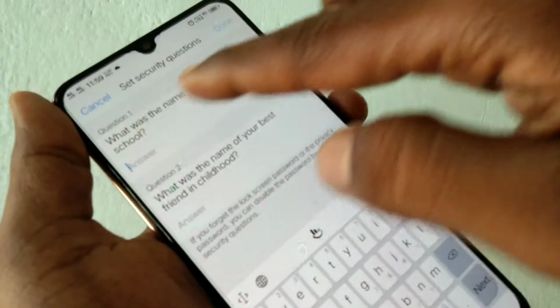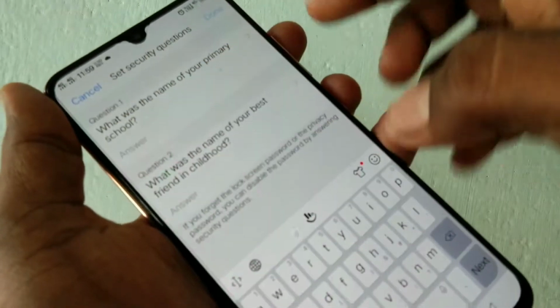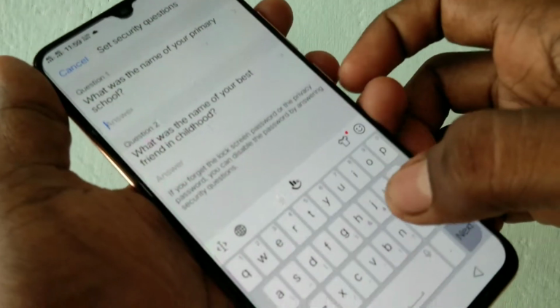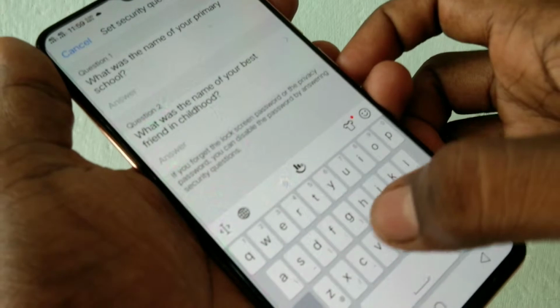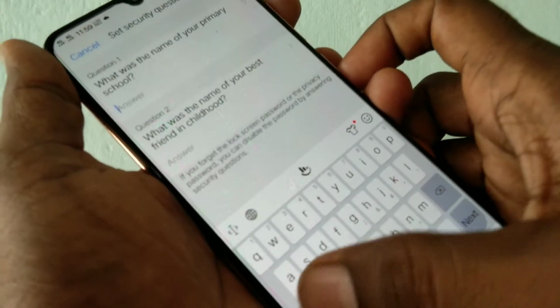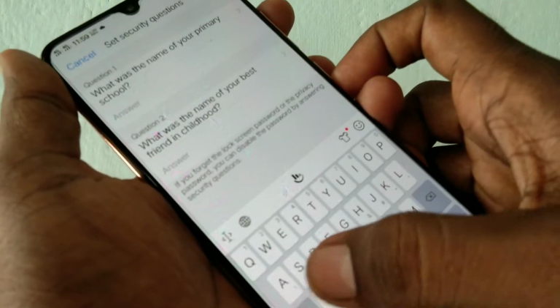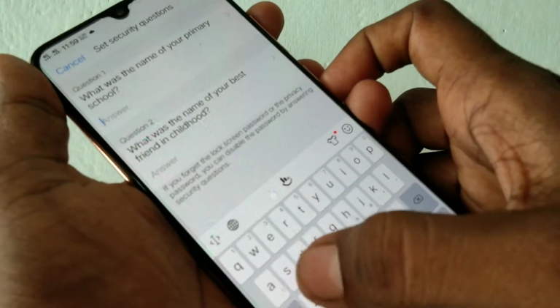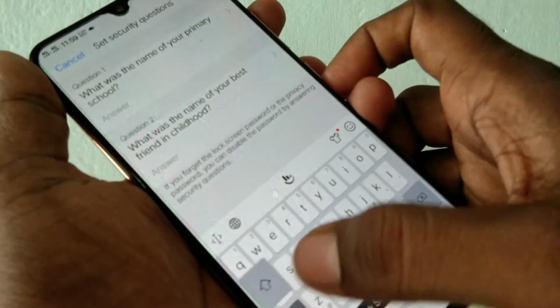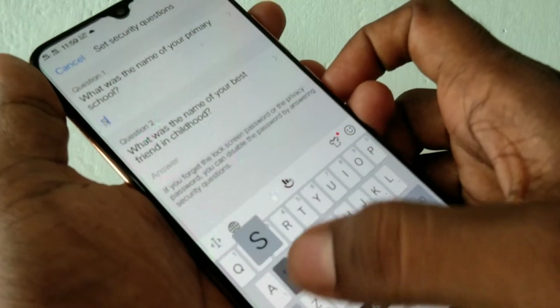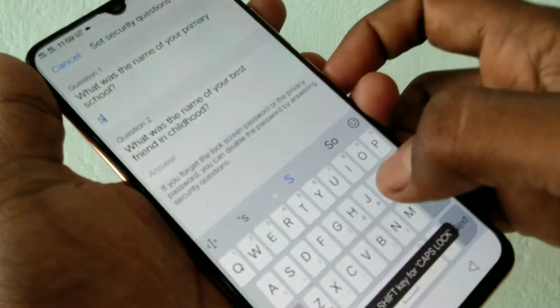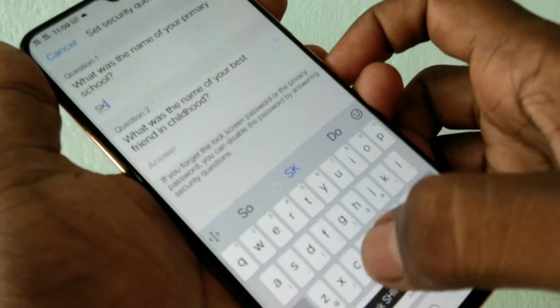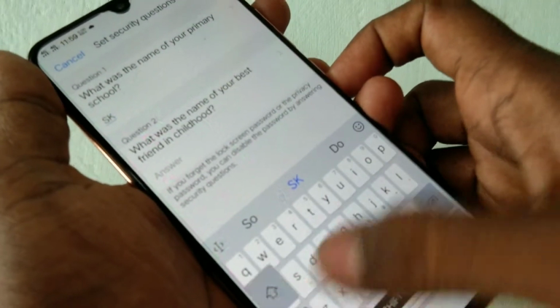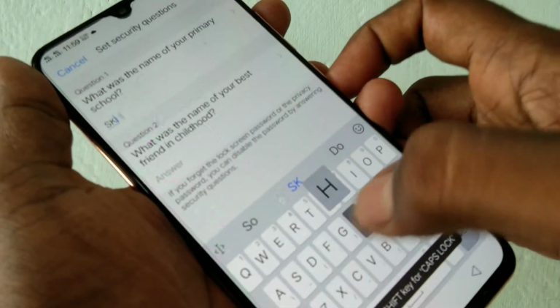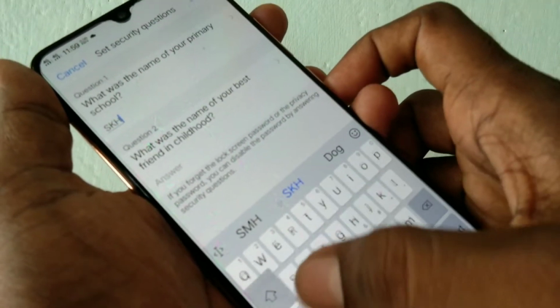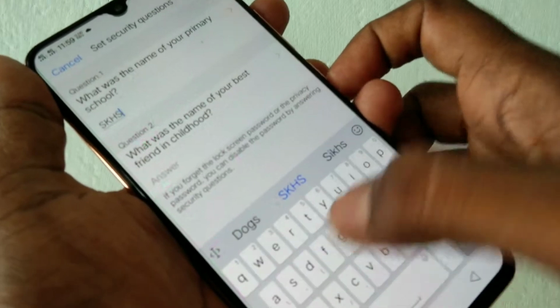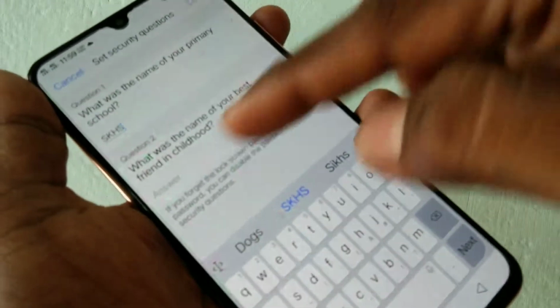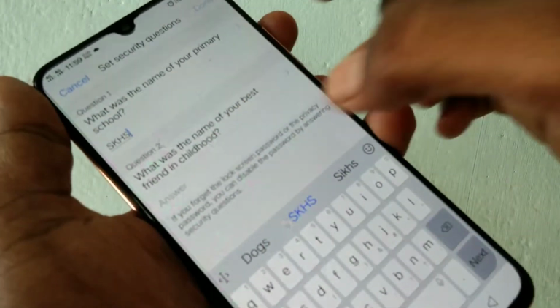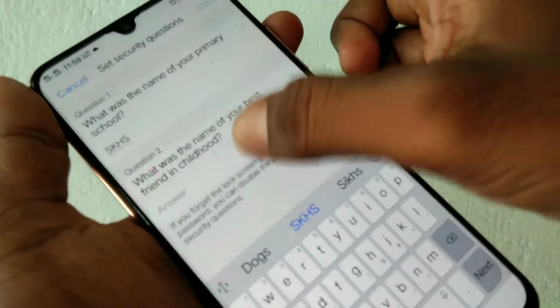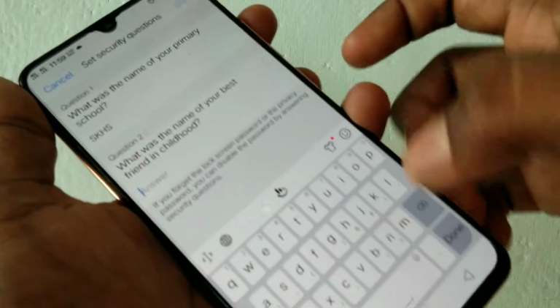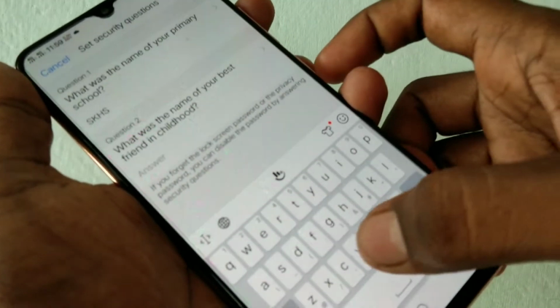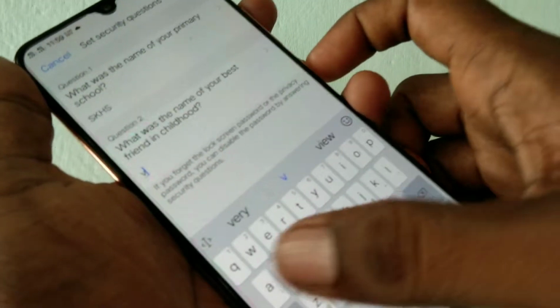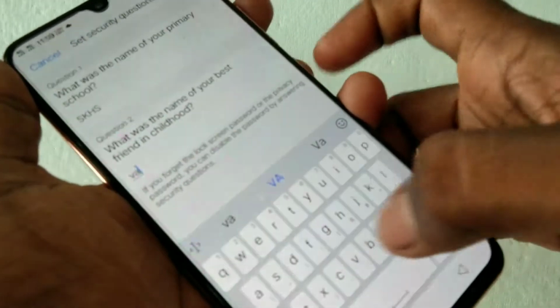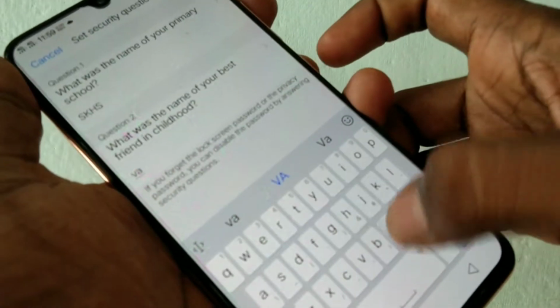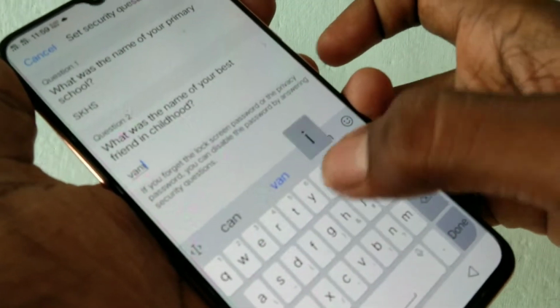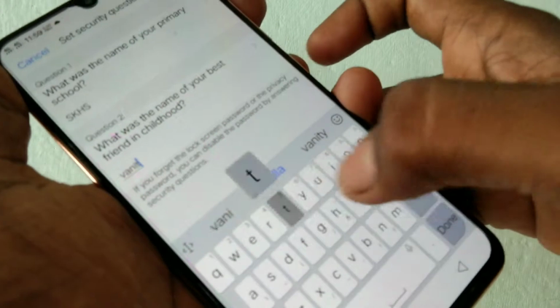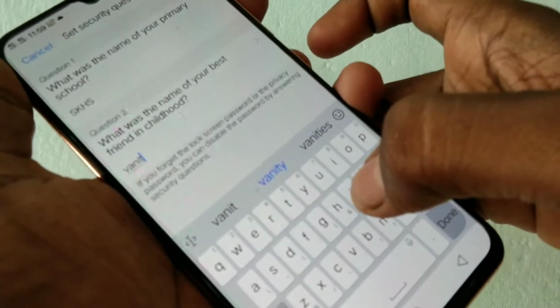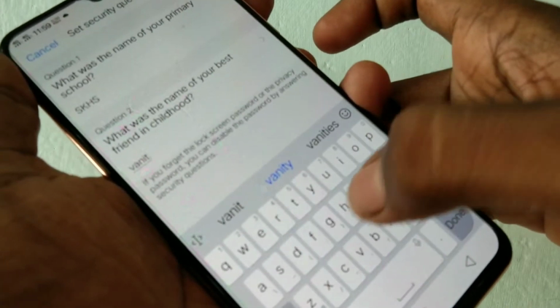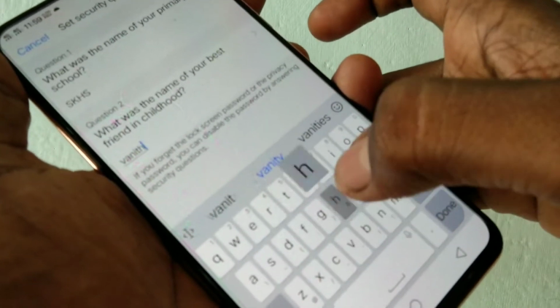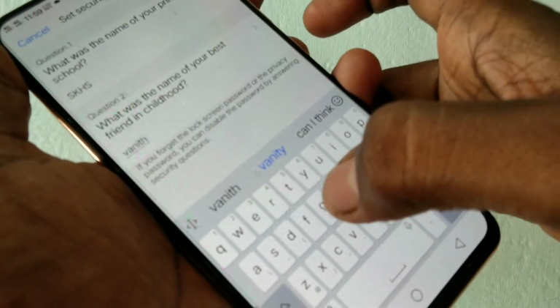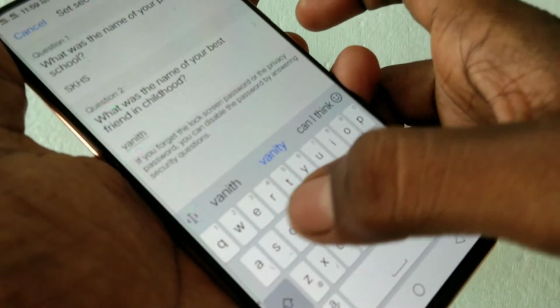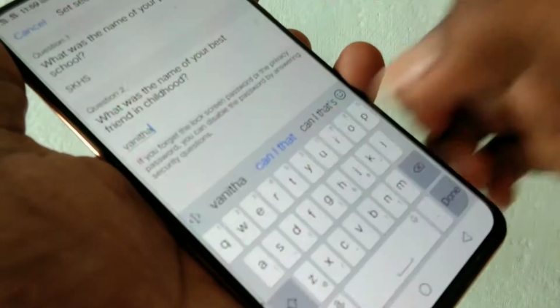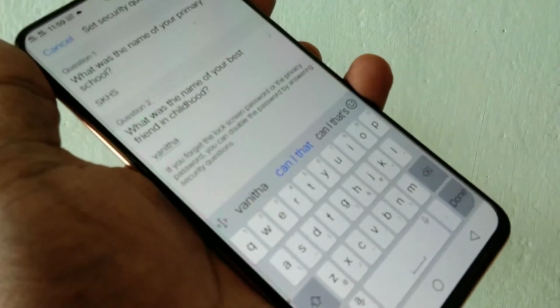Now give the answers to the security questions asked. The first question is: what was the name of your primary school? Give a precise answer so that you can easily reset in case you forget your pattern. The second question is: what was the name of your best friend in childhood?